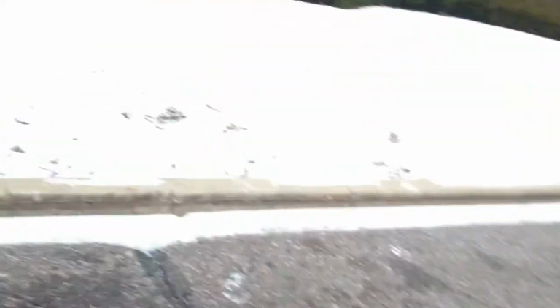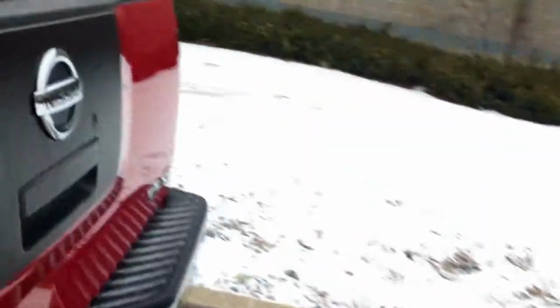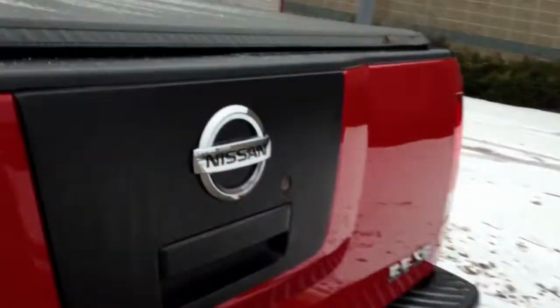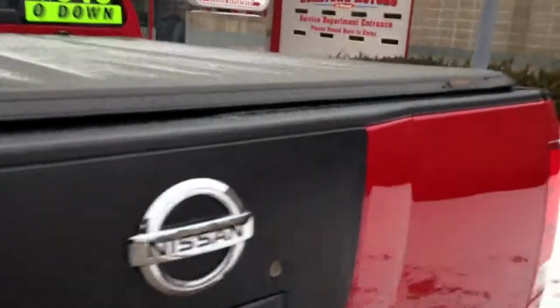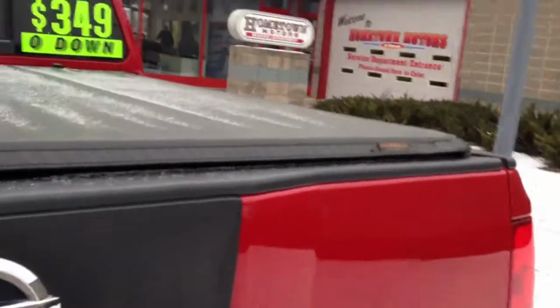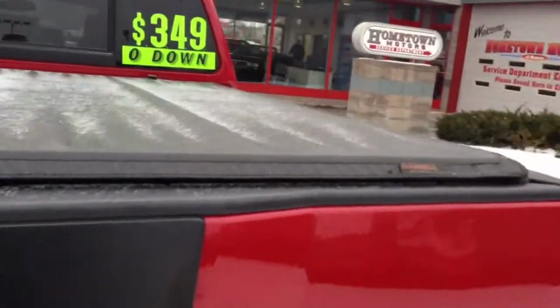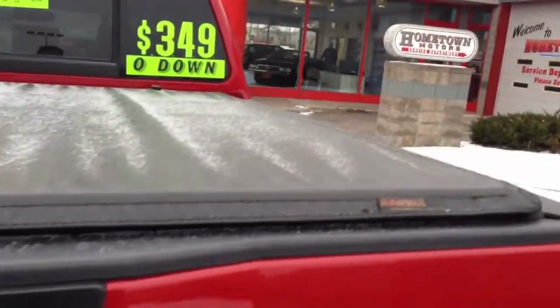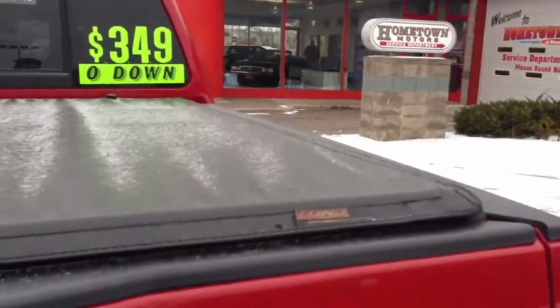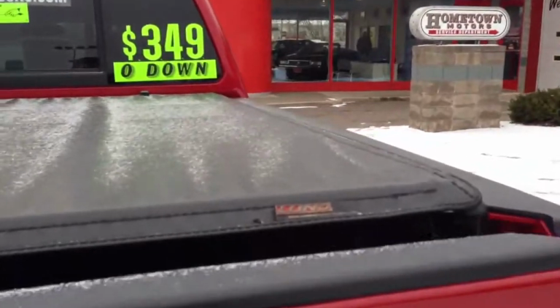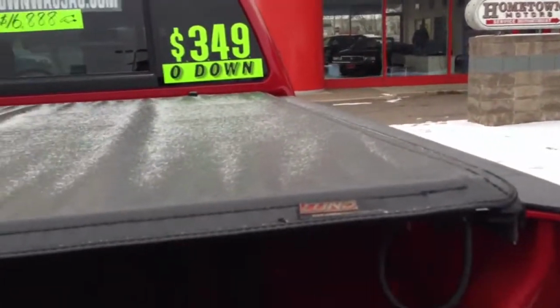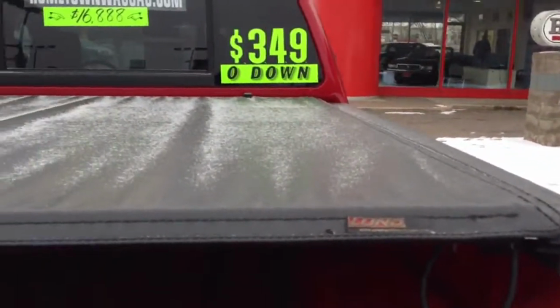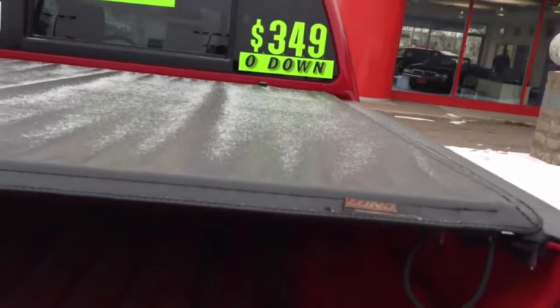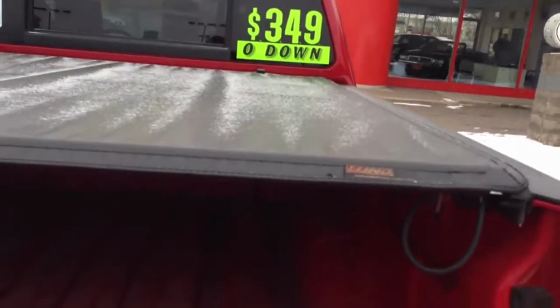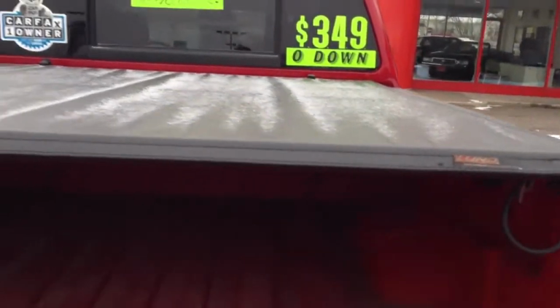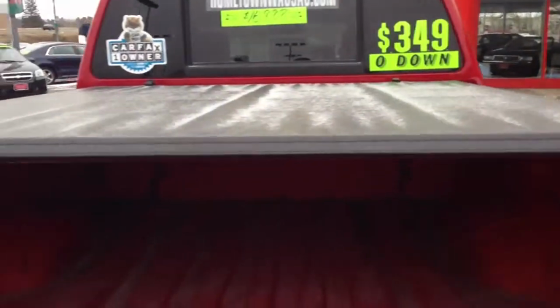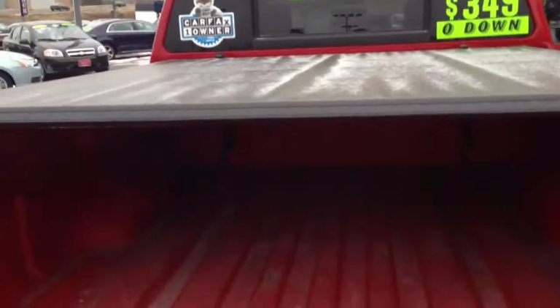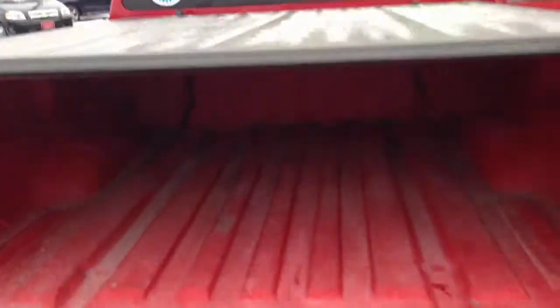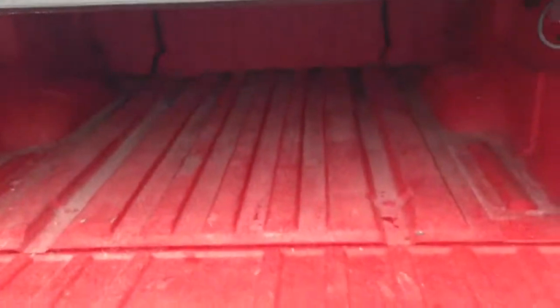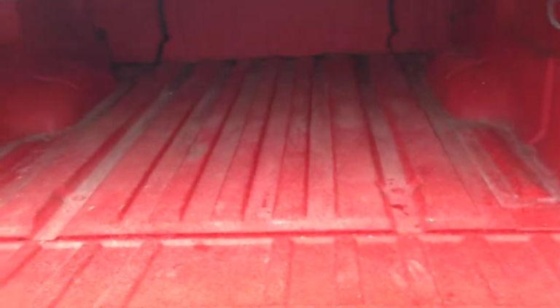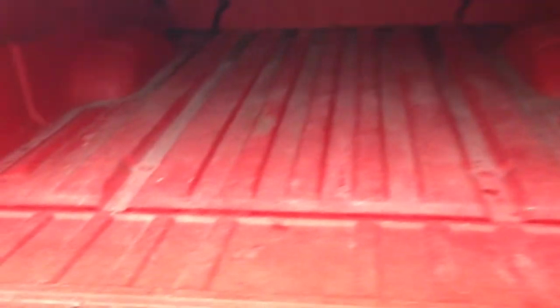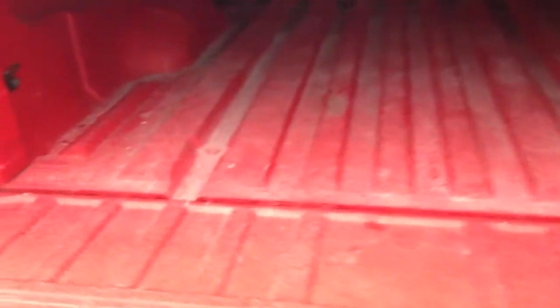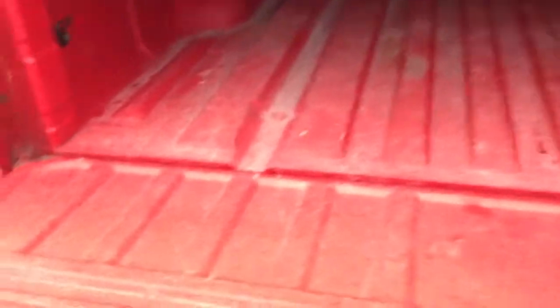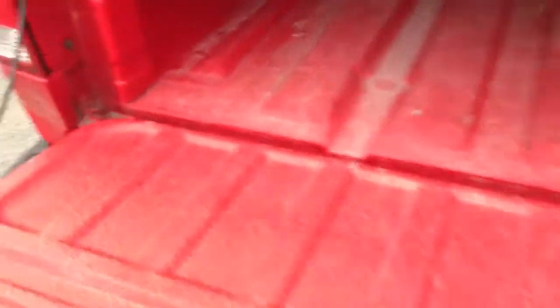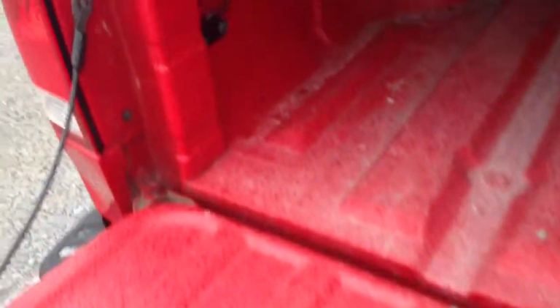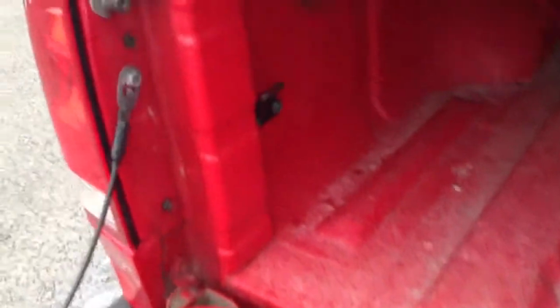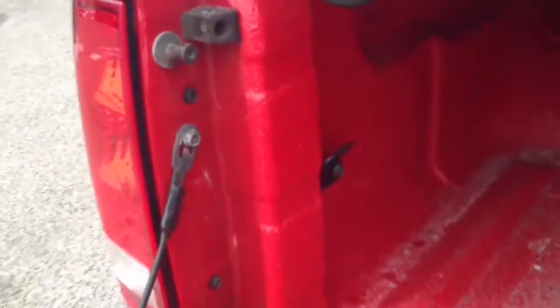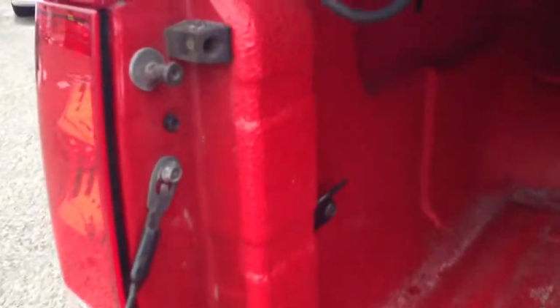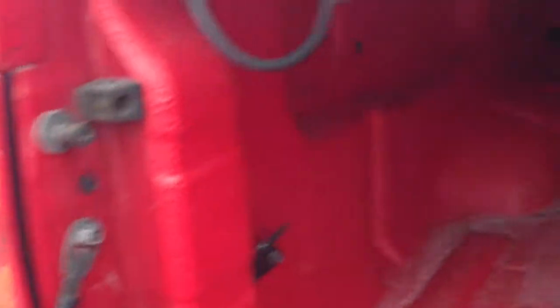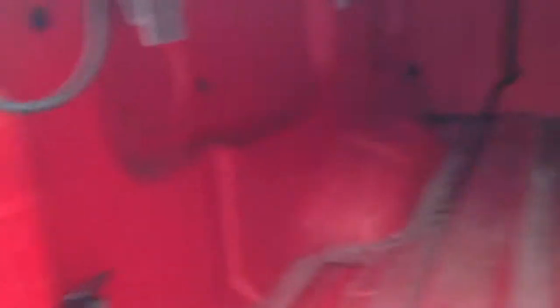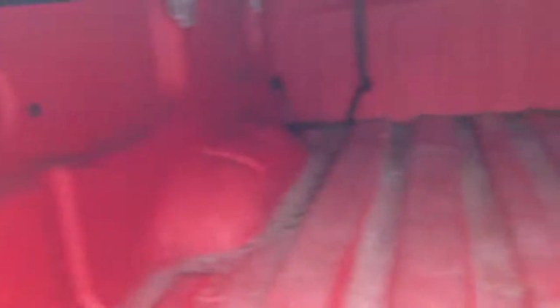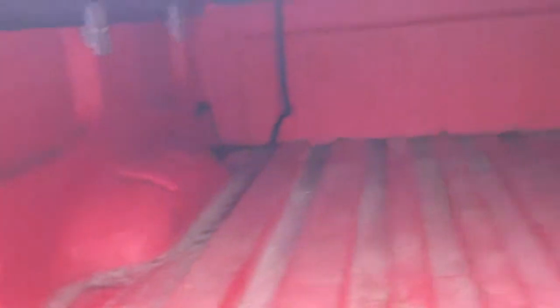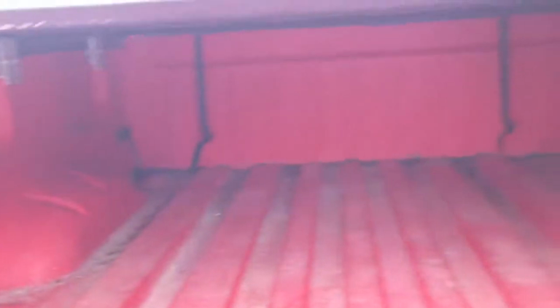It shows two owners on the Carfax report, but I do have the original title here — it is a one owner. It's got a color-matching red spray-in bed liner, professionally done.